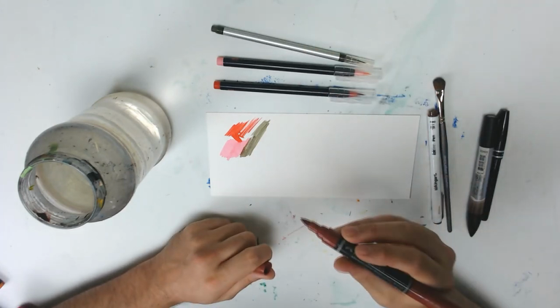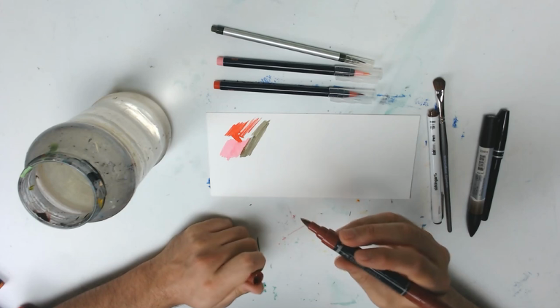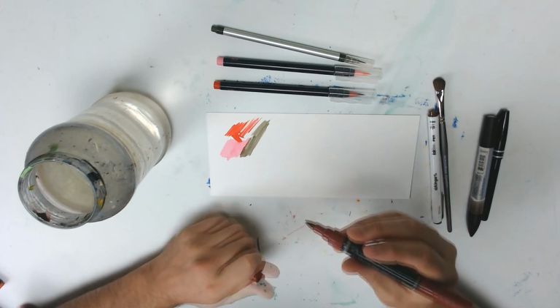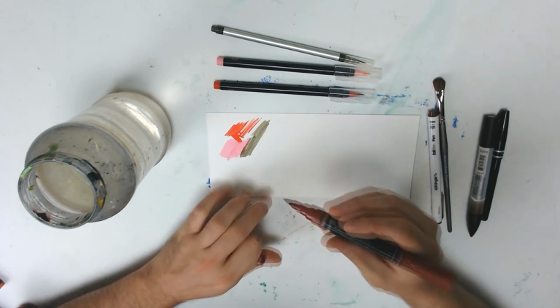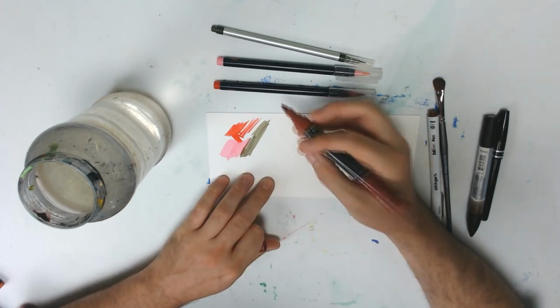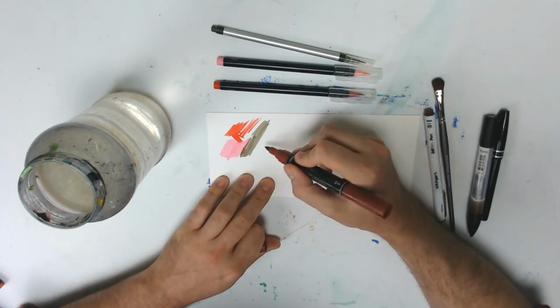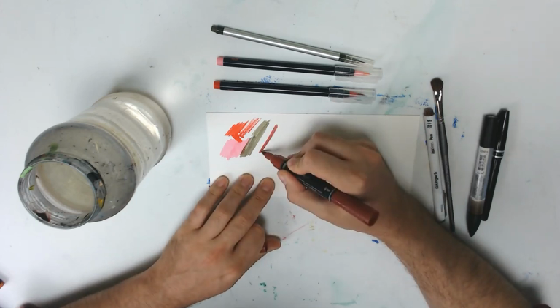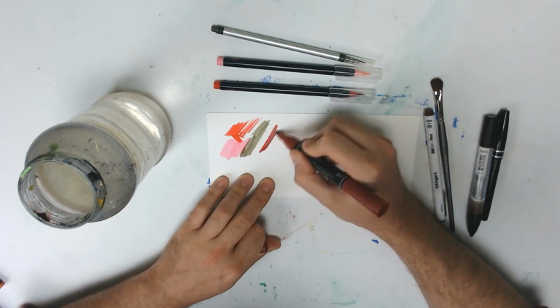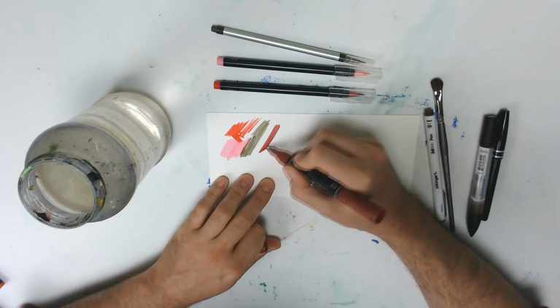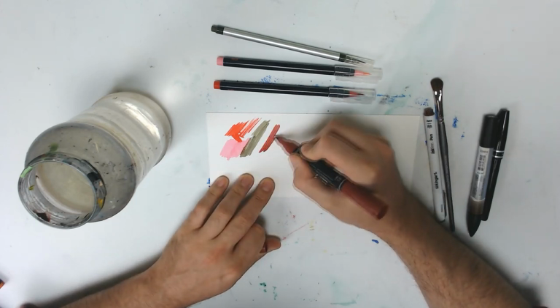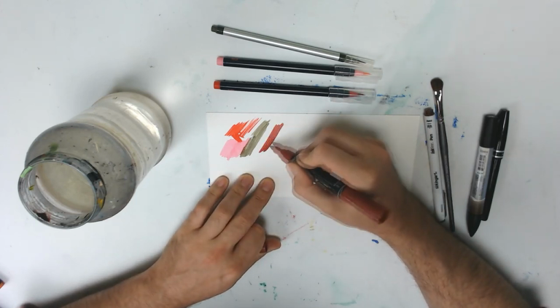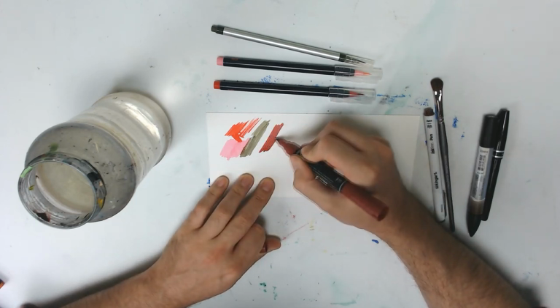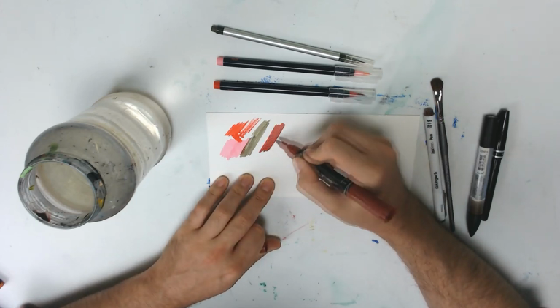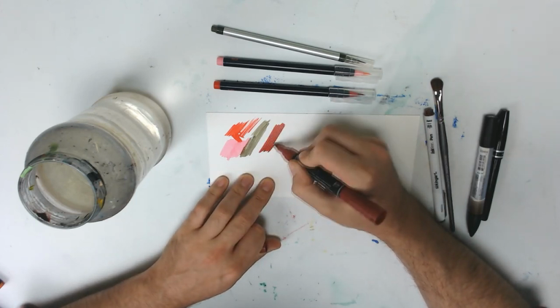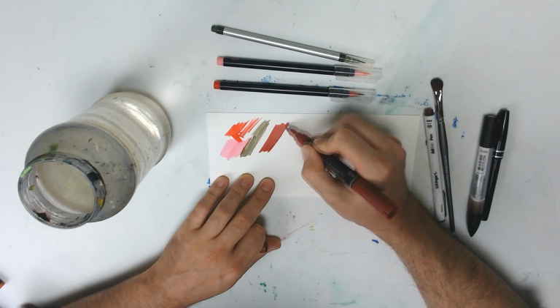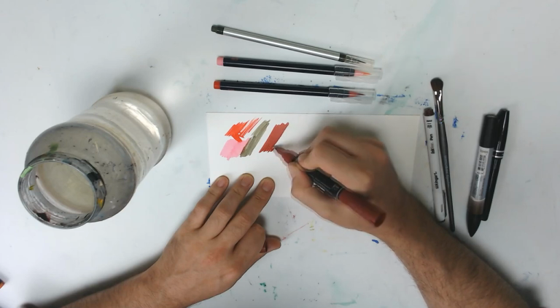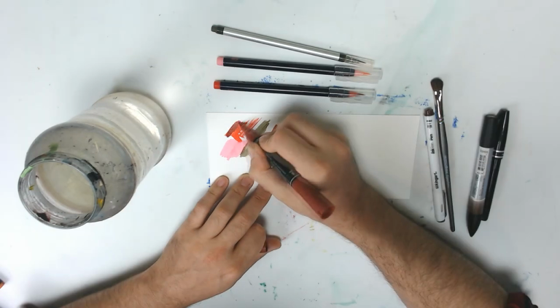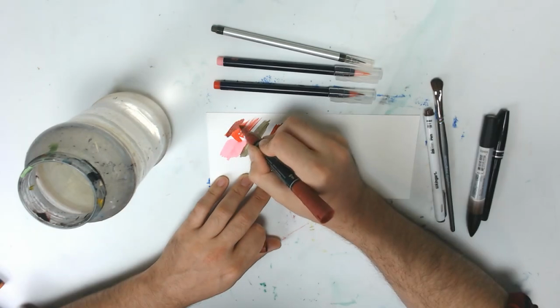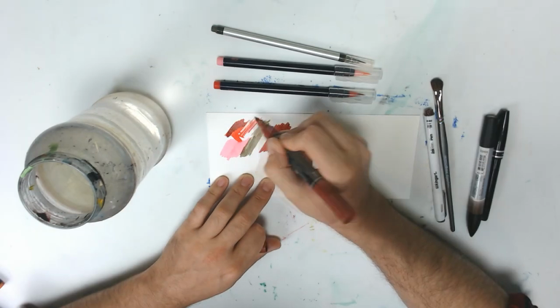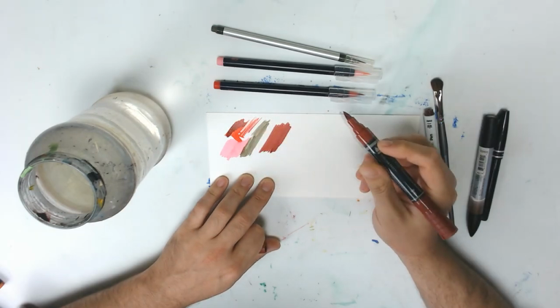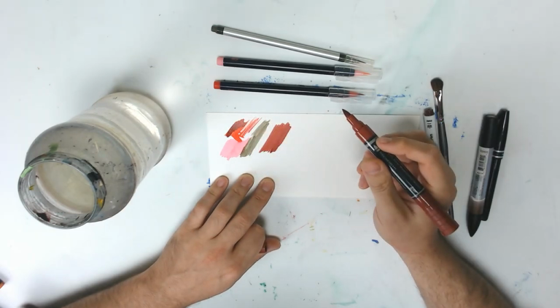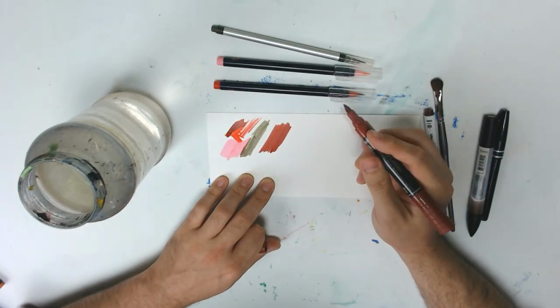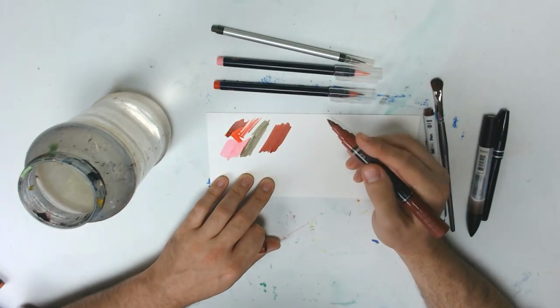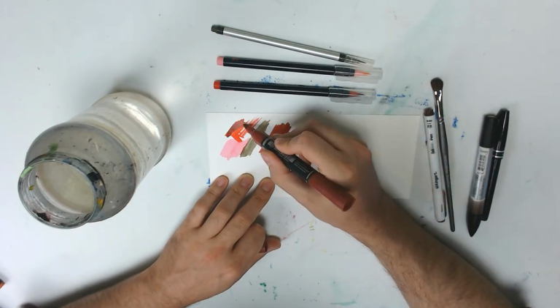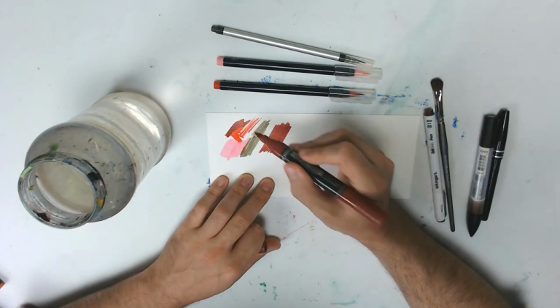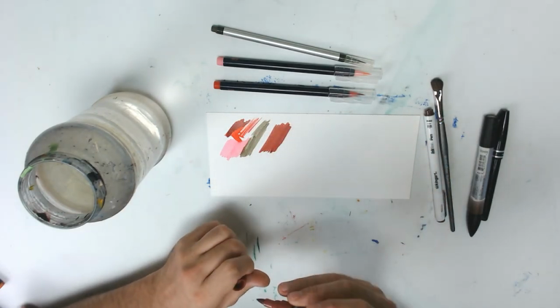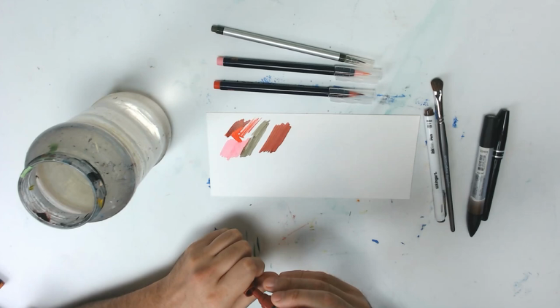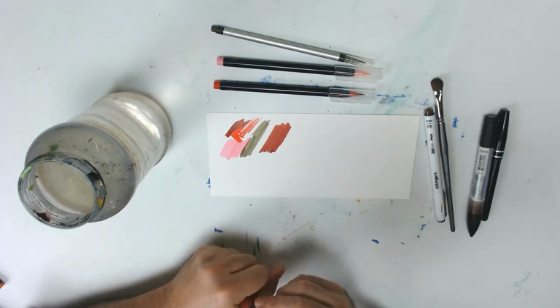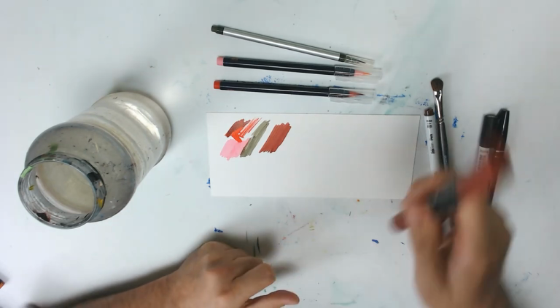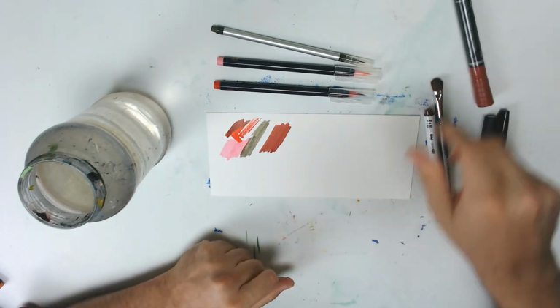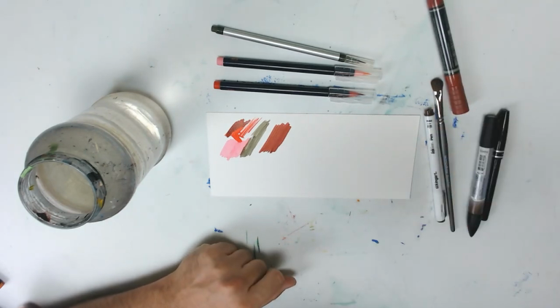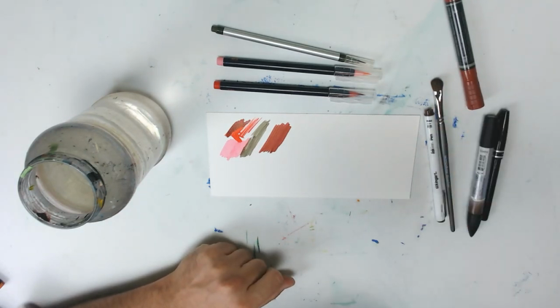Next is the Faber-Castell watercolor marker. Super, super vibrant. Look at that — saturates really well. That's a really good tone going over that red too. Look at that. Yes, that looks good. I'm liking this a lot, I'm digging this a whole lot.